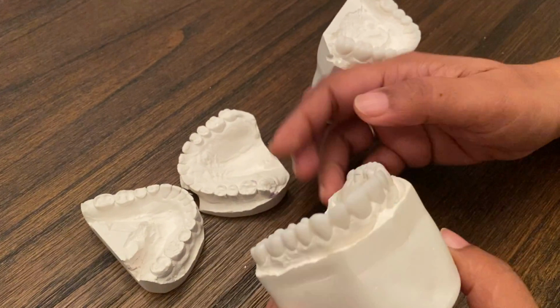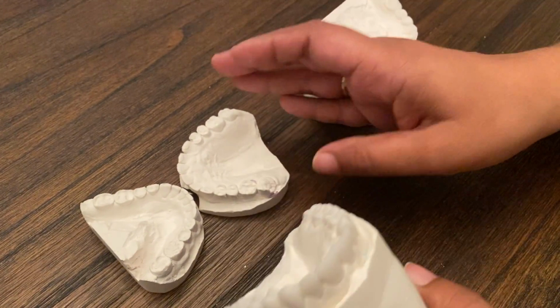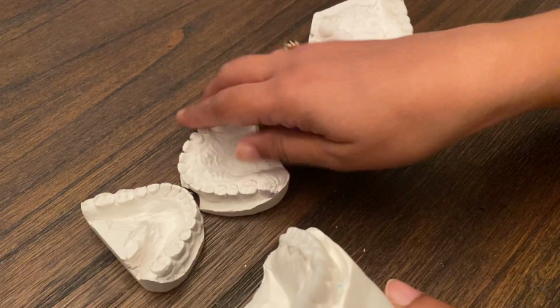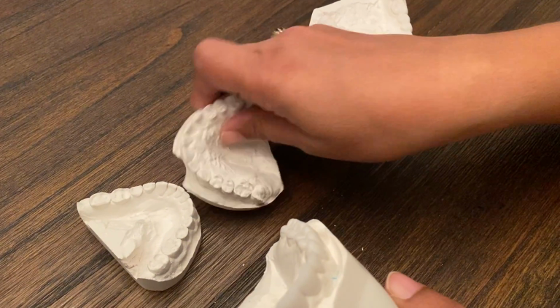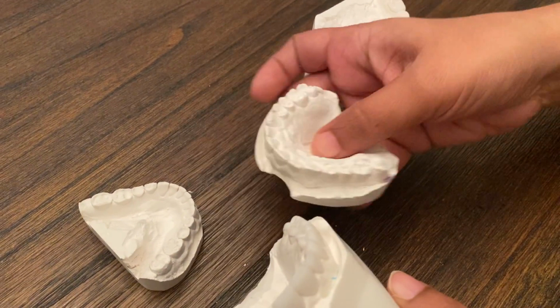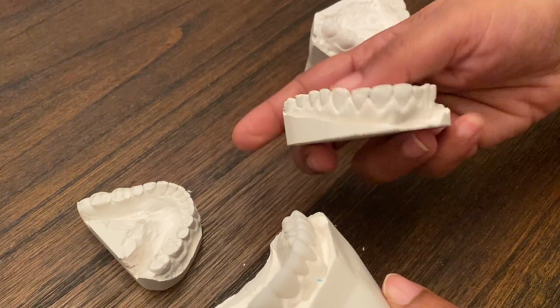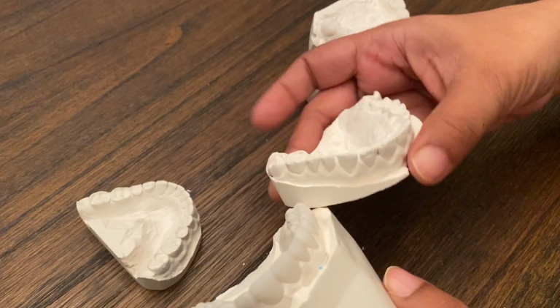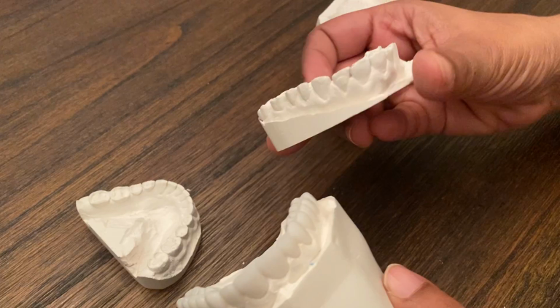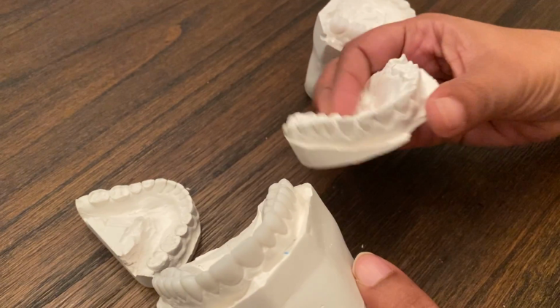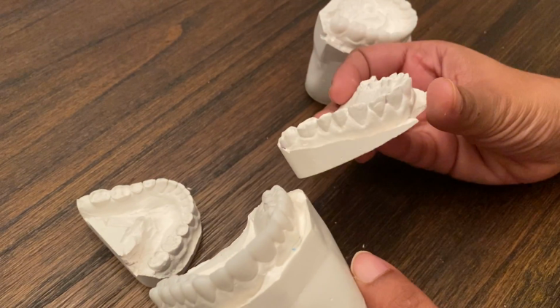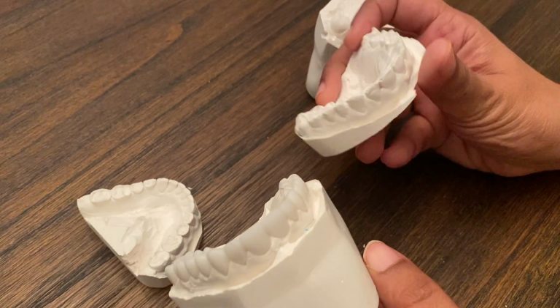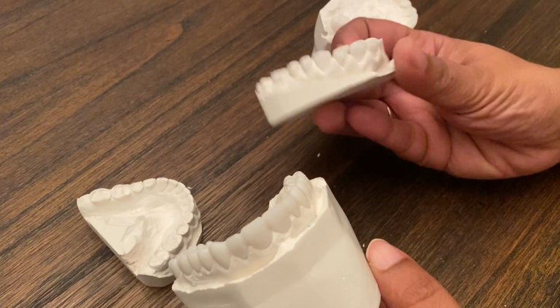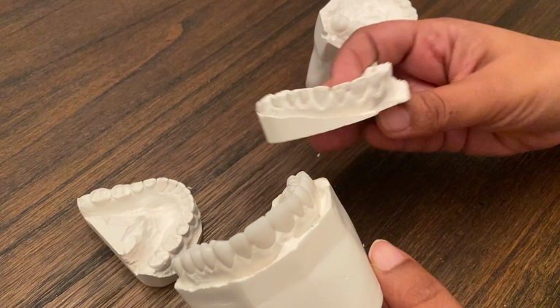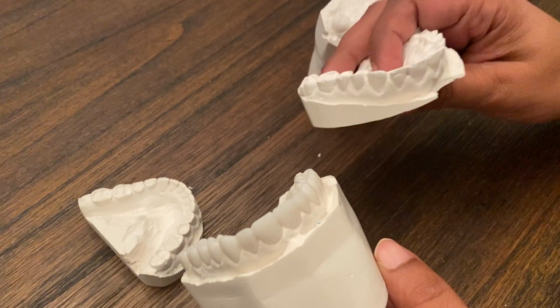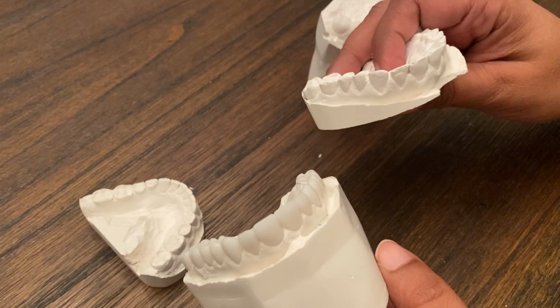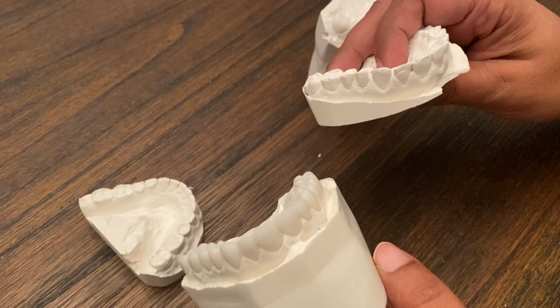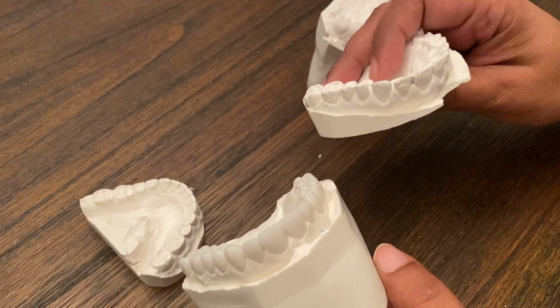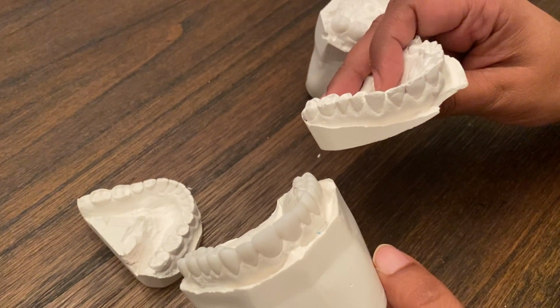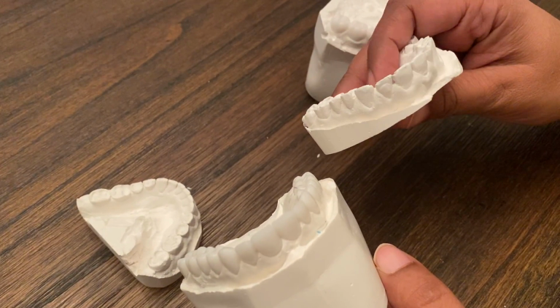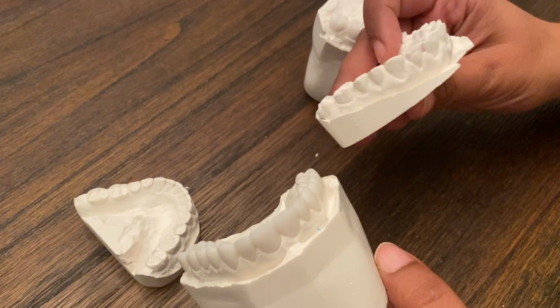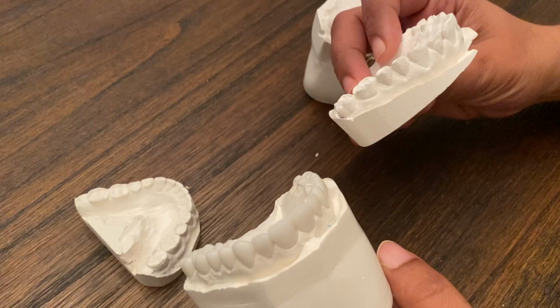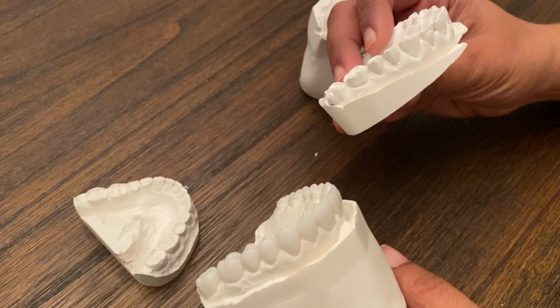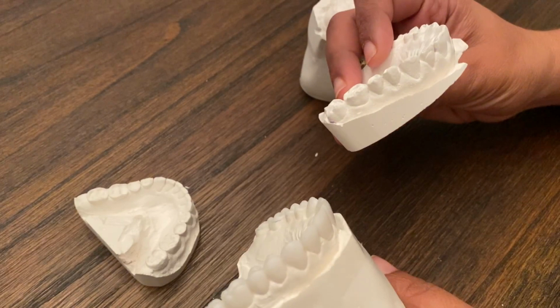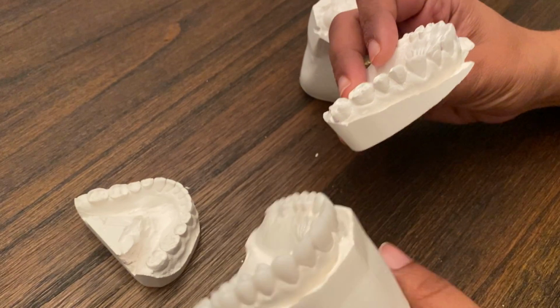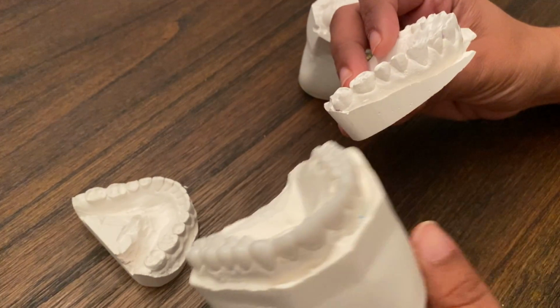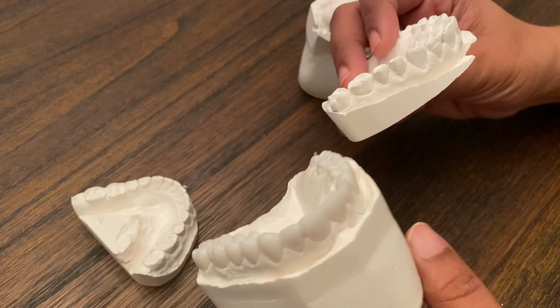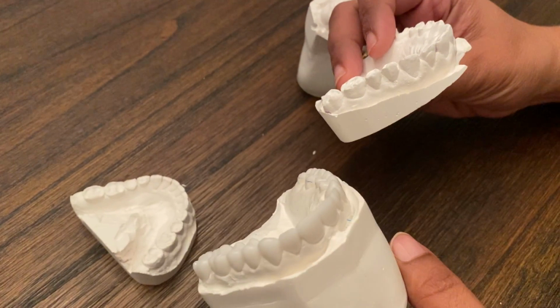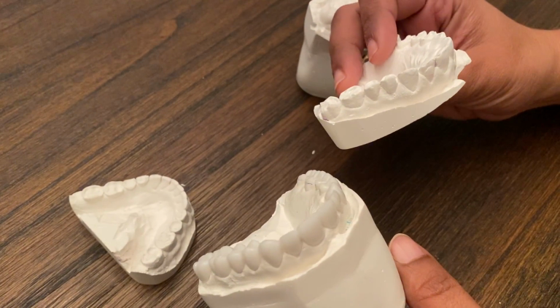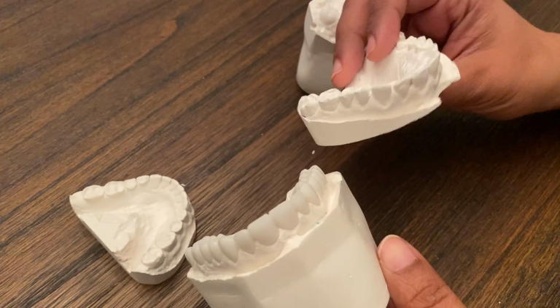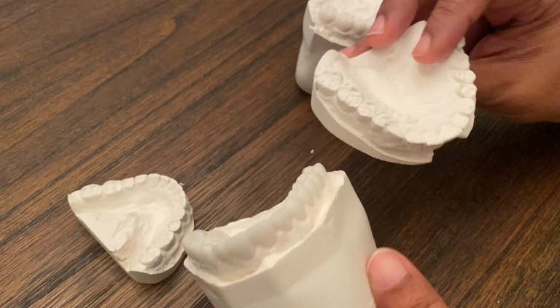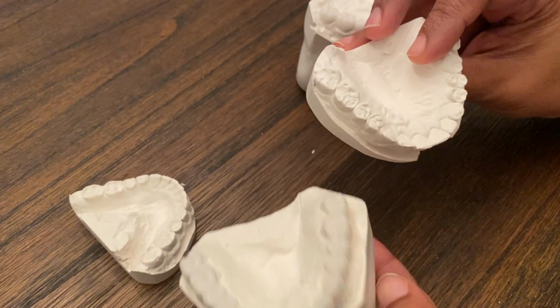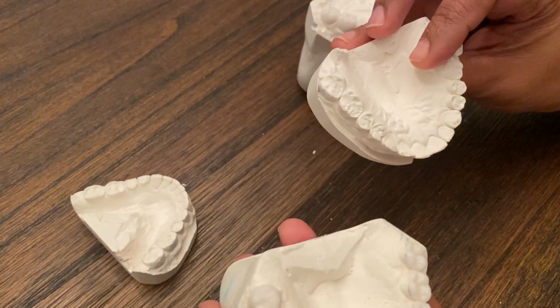If I were to hold up this upper teeth, you can see the difference in the symmetry and the length — how great this tooth looks. It looks much taller.